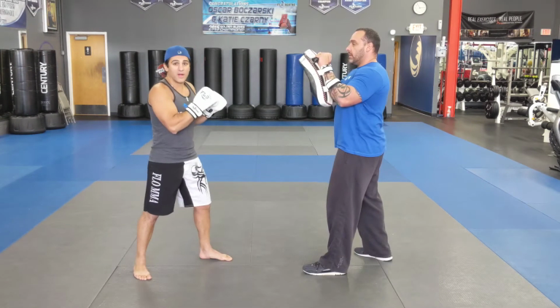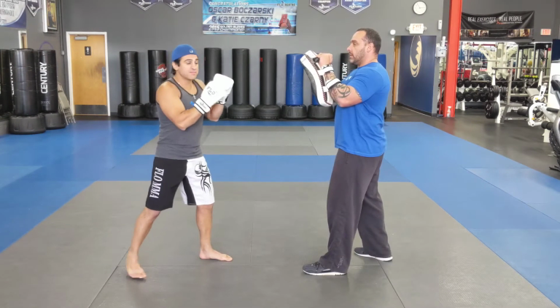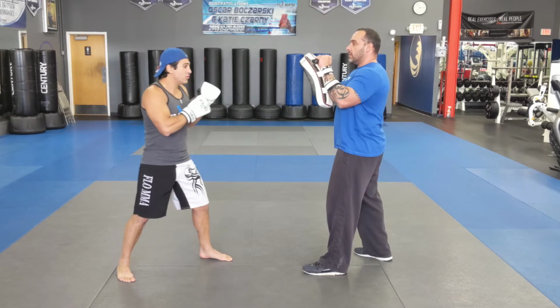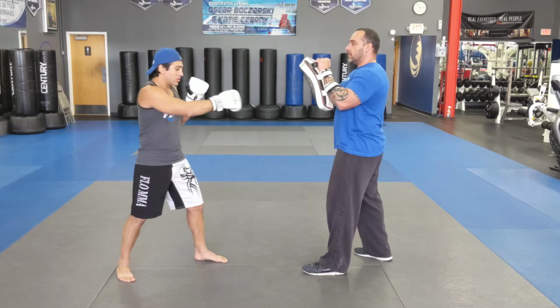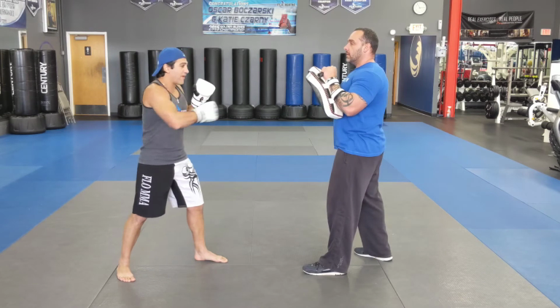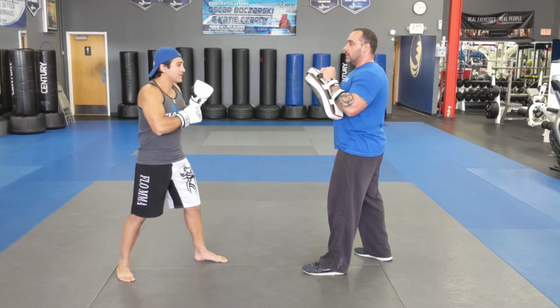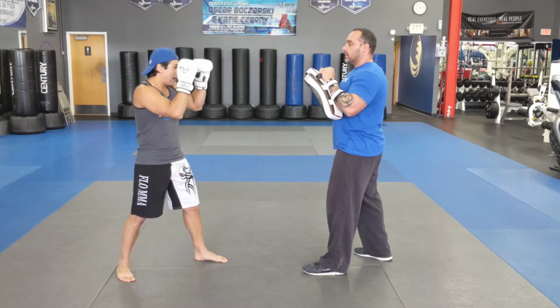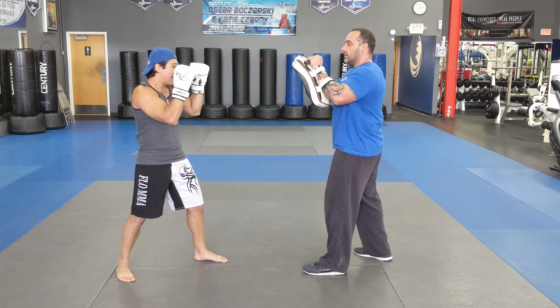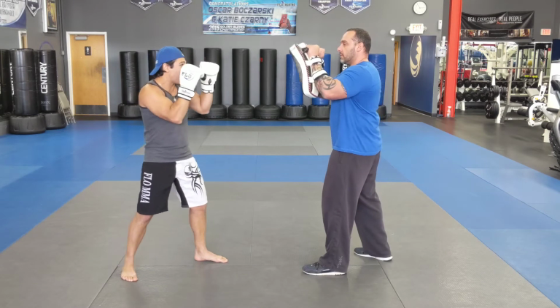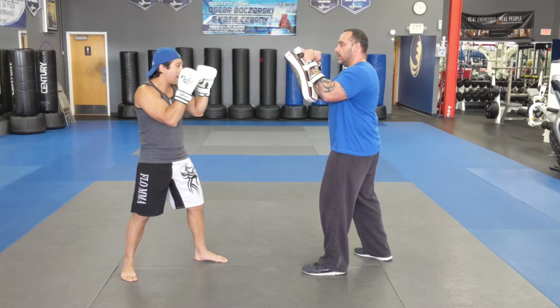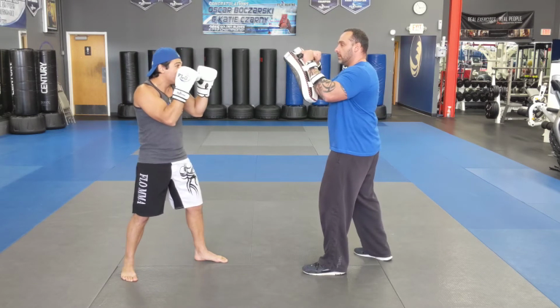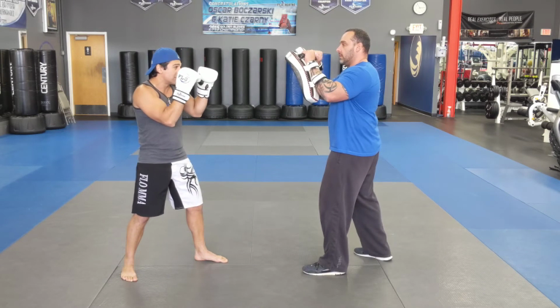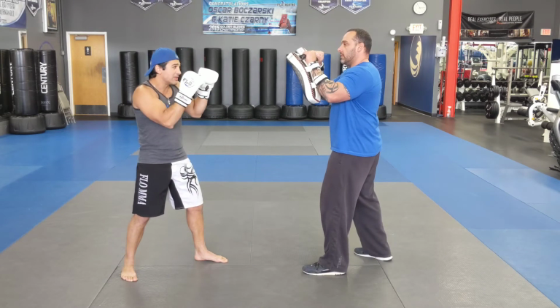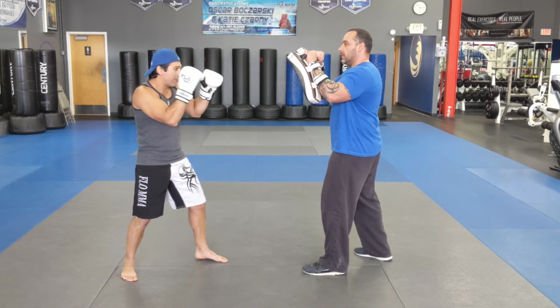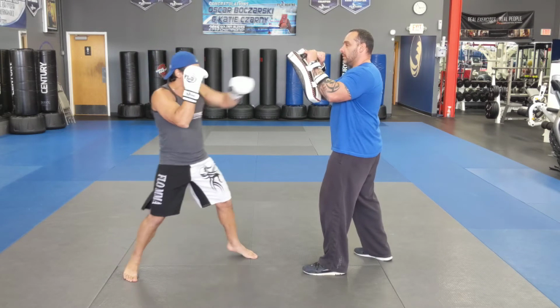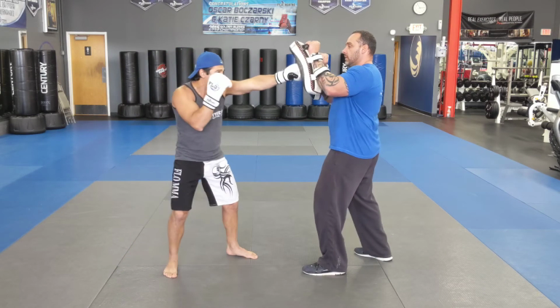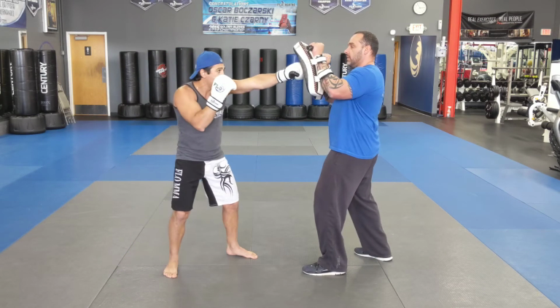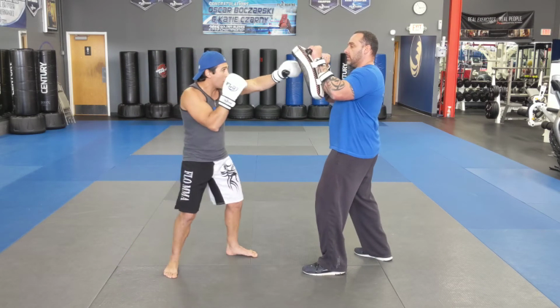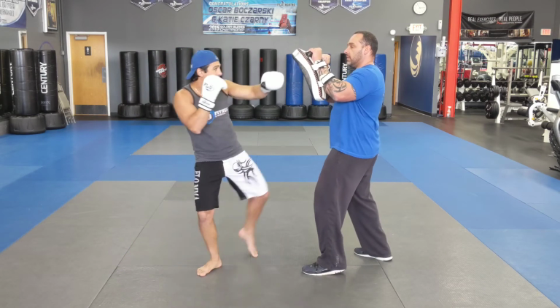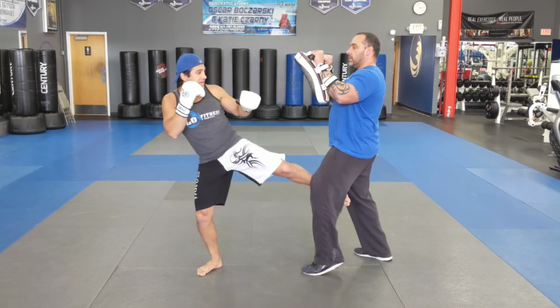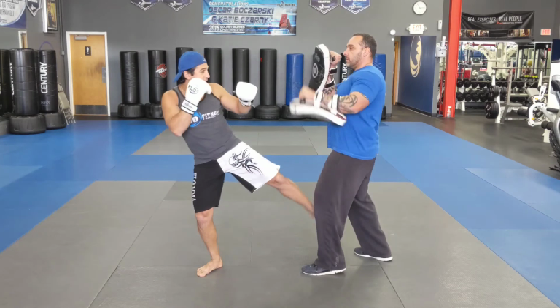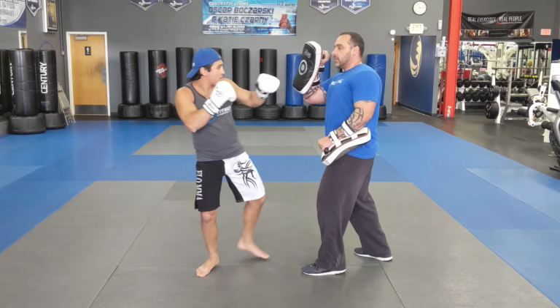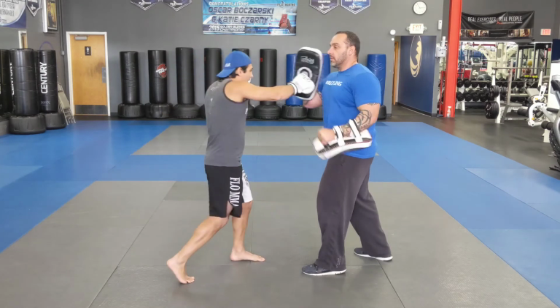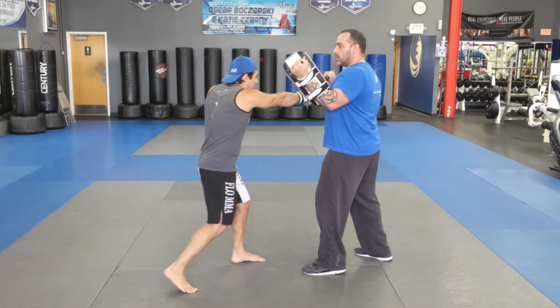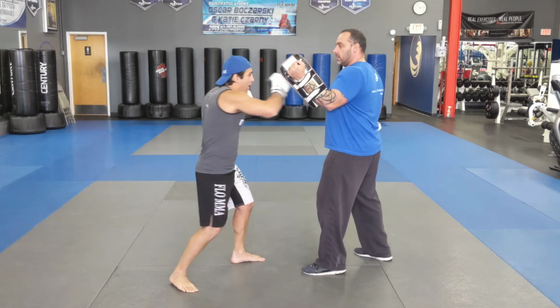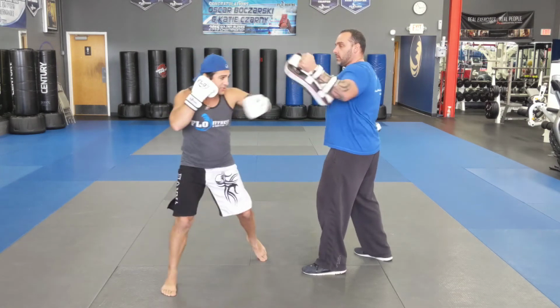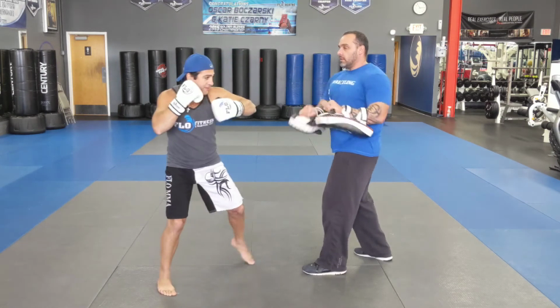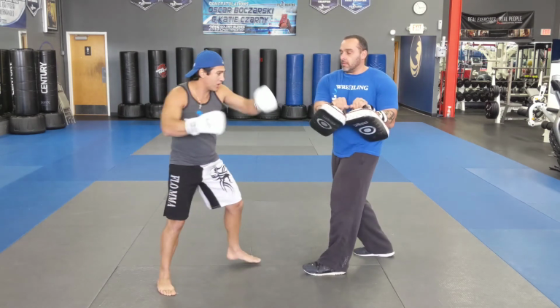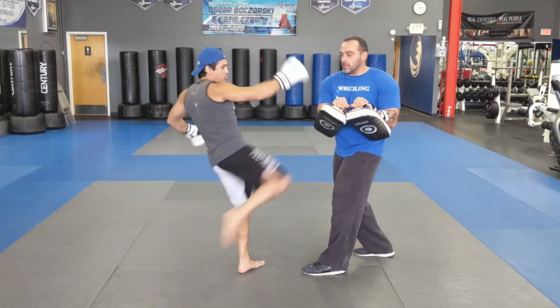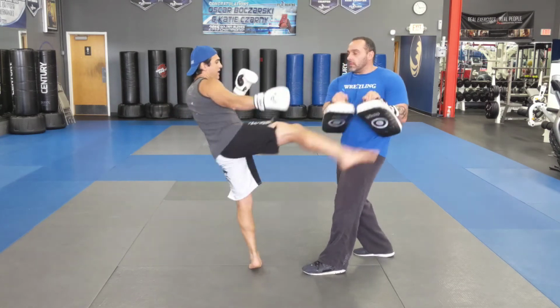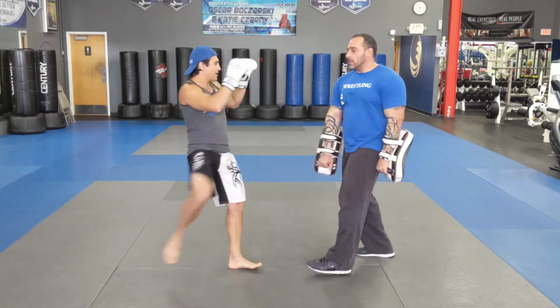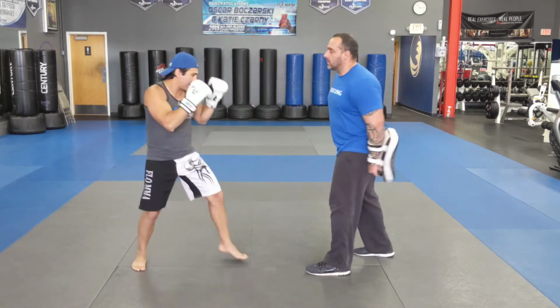Alright guys, make sure you guys start off outside range, hands up high. Small stepping on the jab, low inside leg kick, follow all the way across with the left hook and a right roundhouse kick.